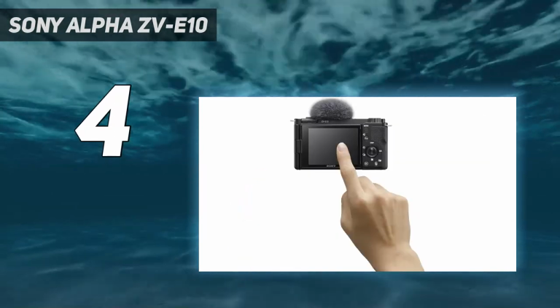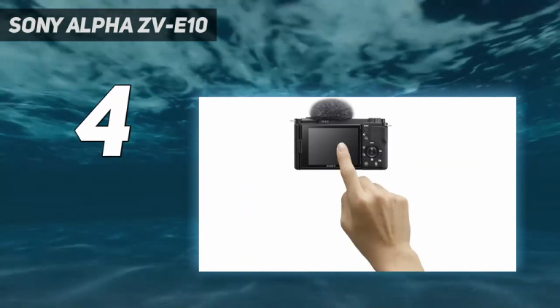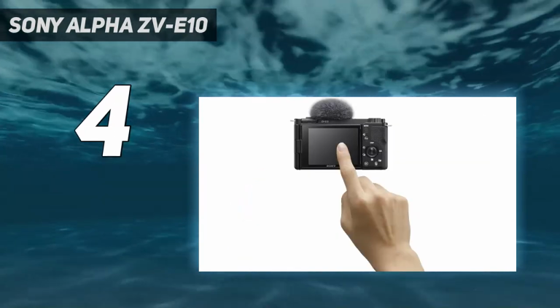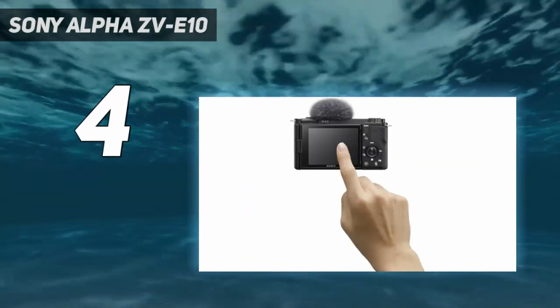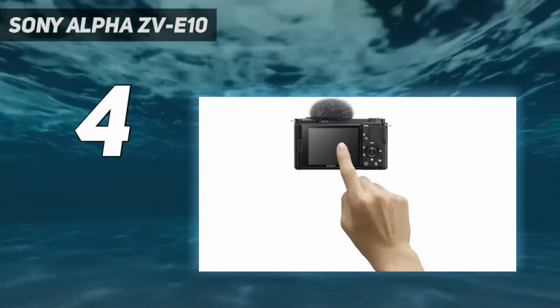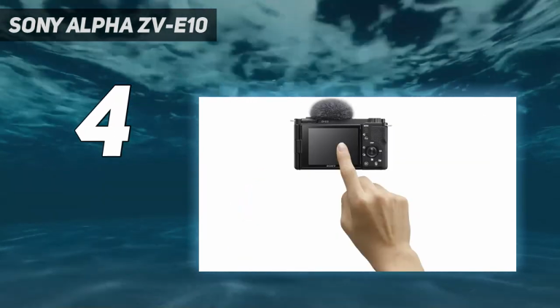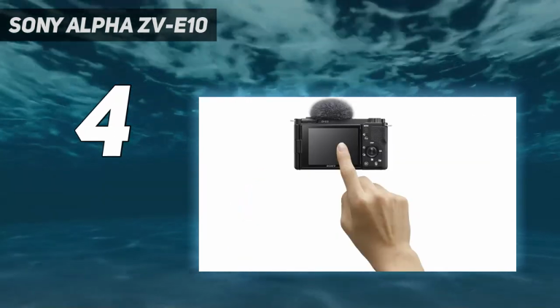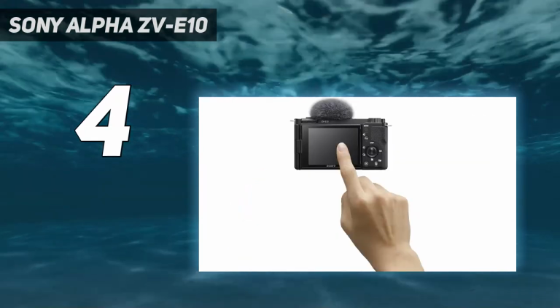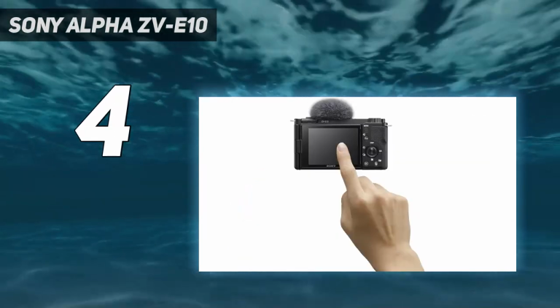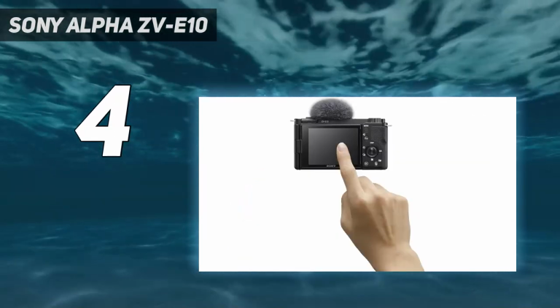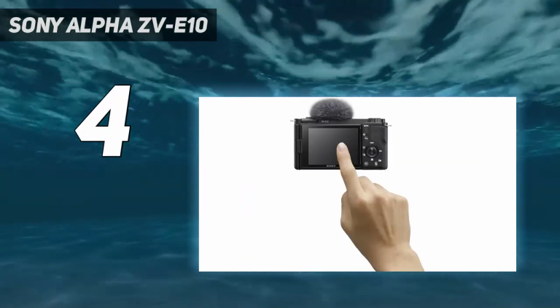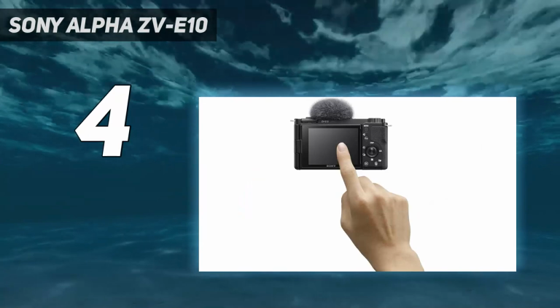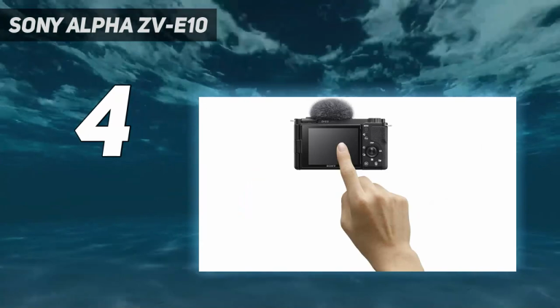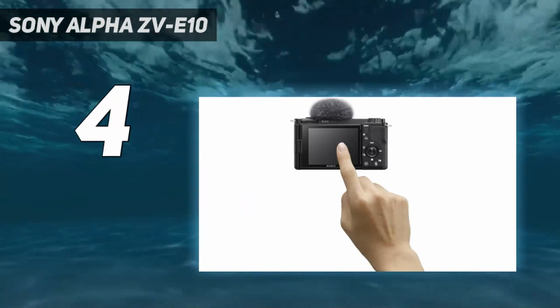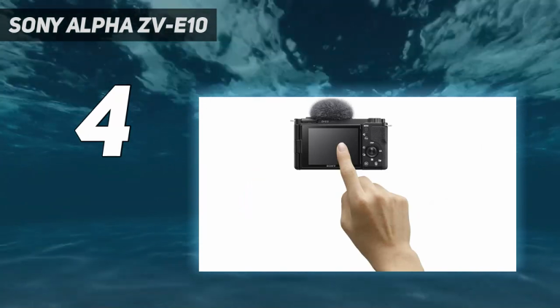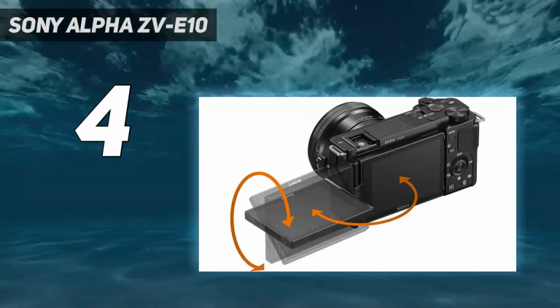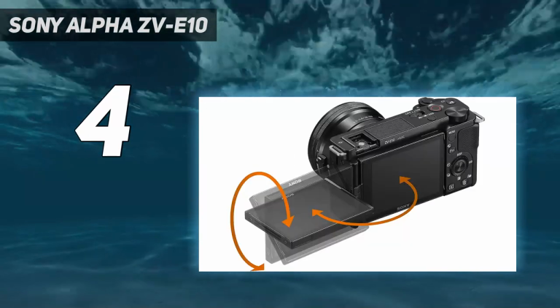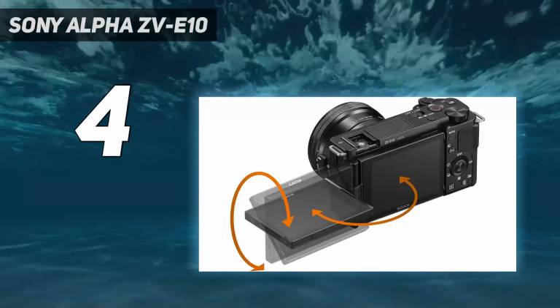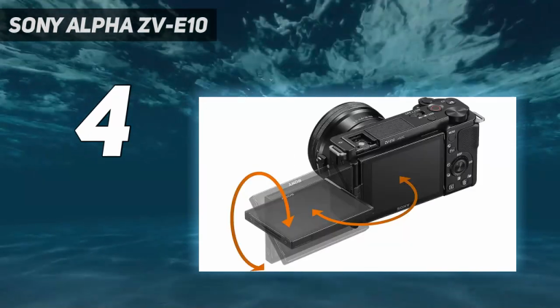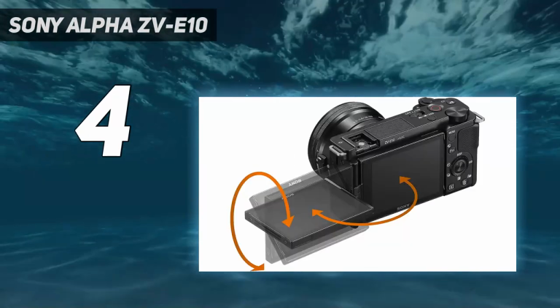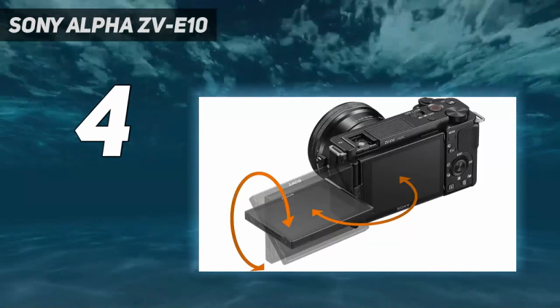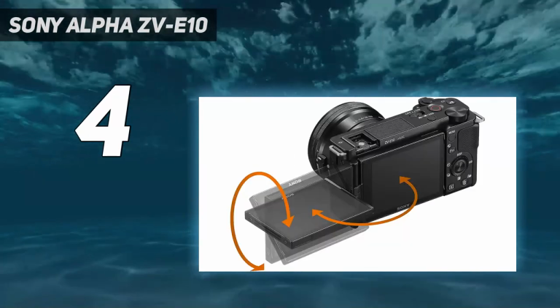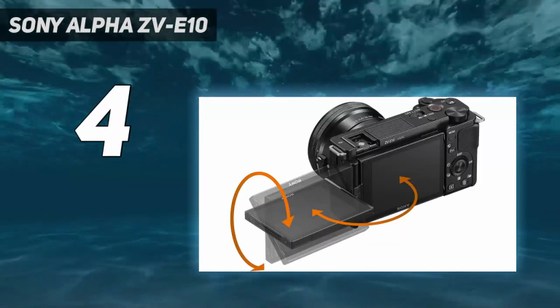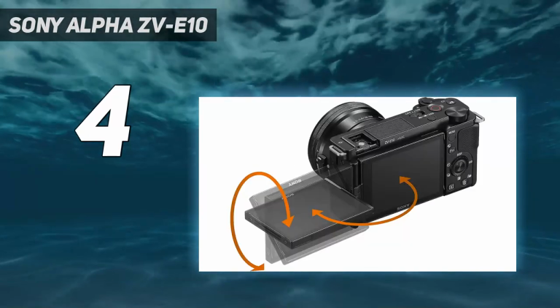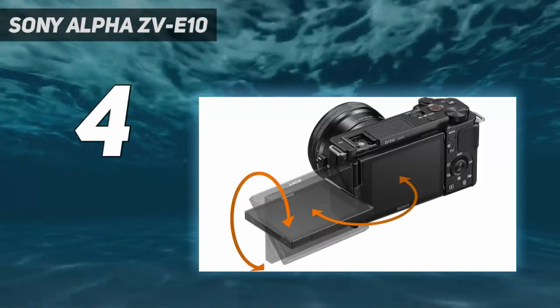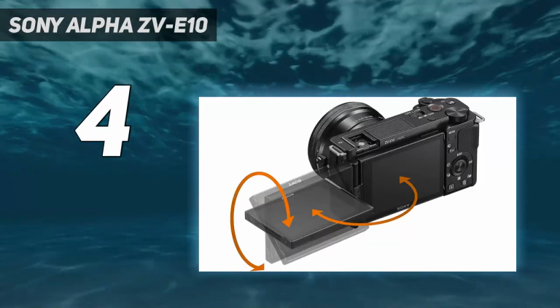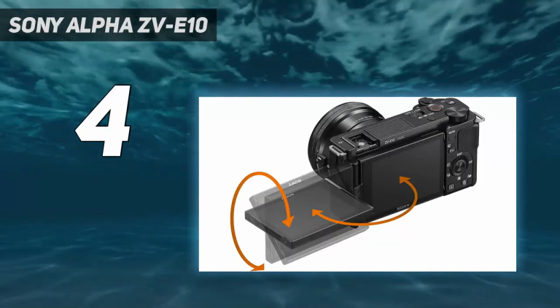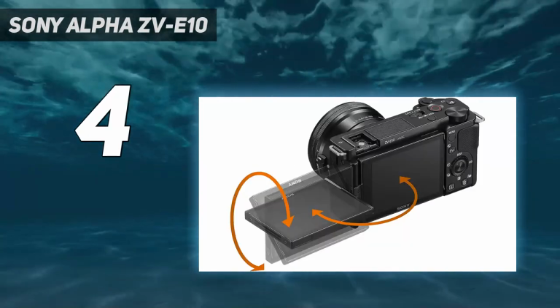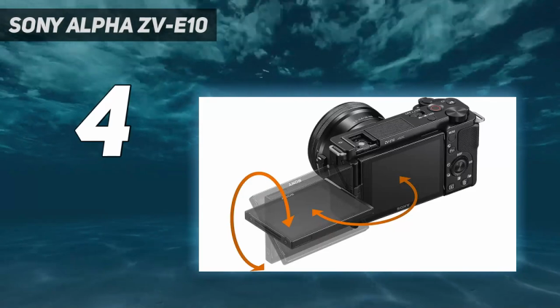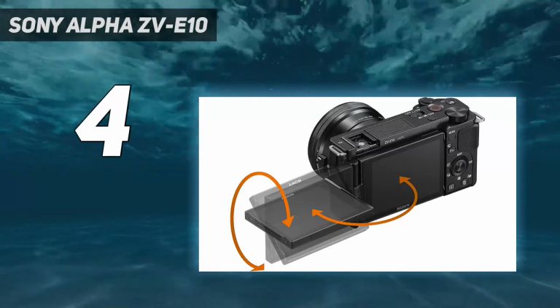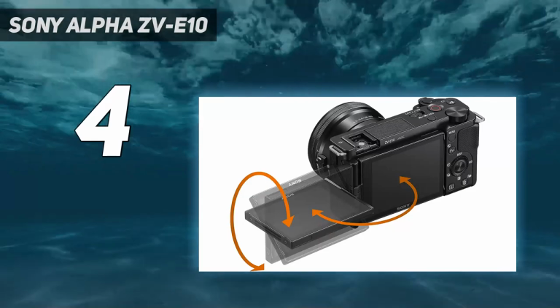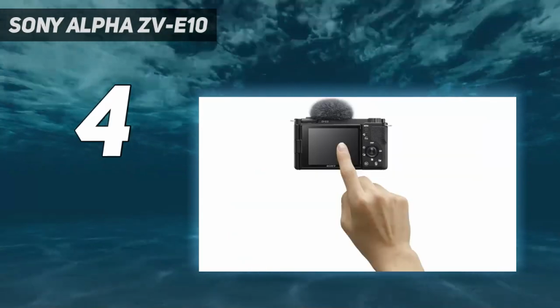Ultimately, the ZV-E10 is still the best camera for YouTube beginners on a budget, thanks to its larger sensor, class-leading autofocus, and microphone input.